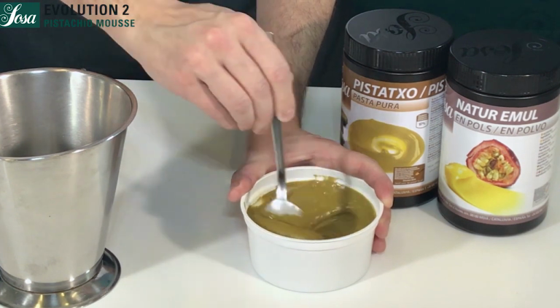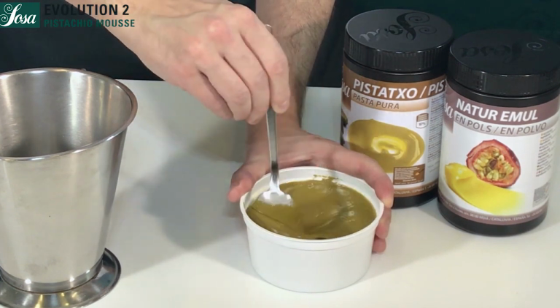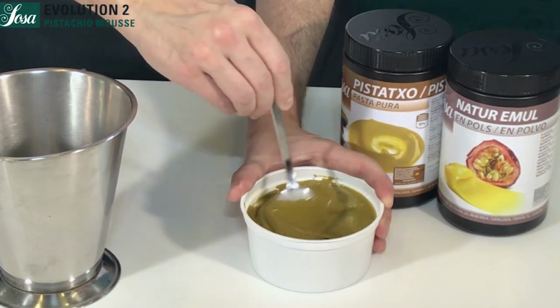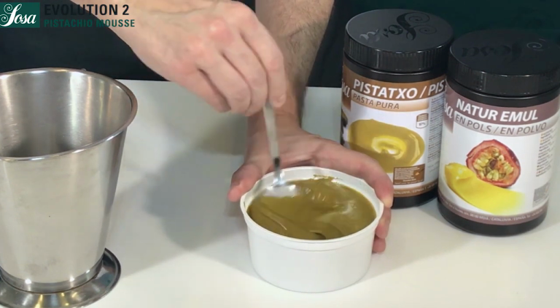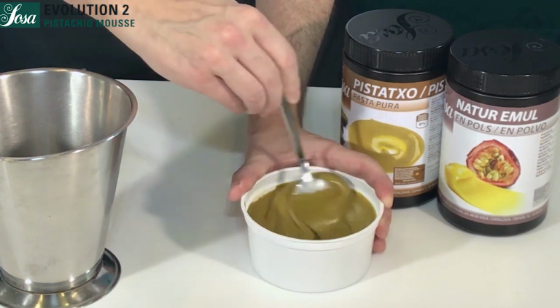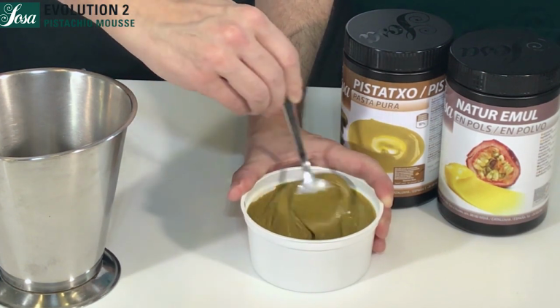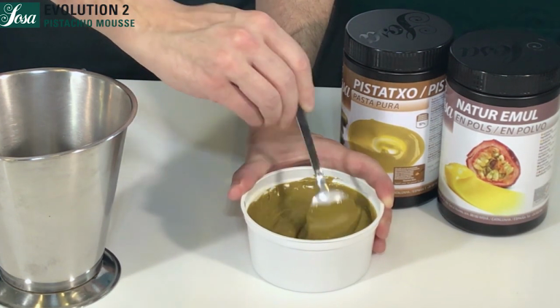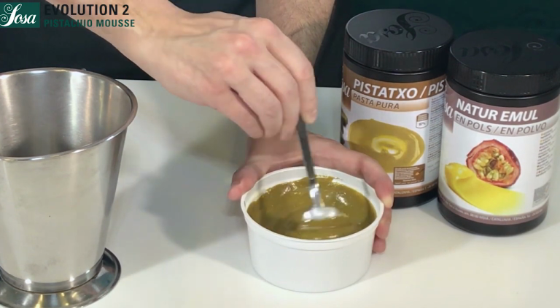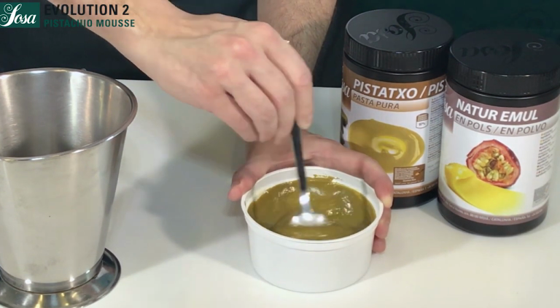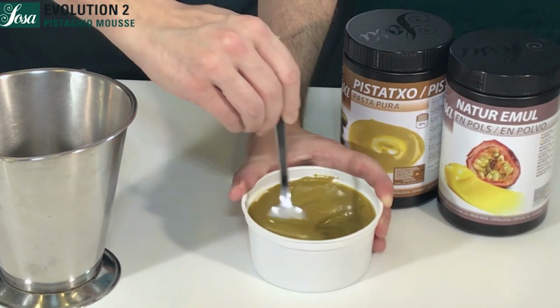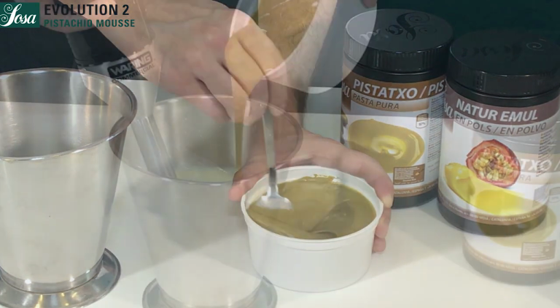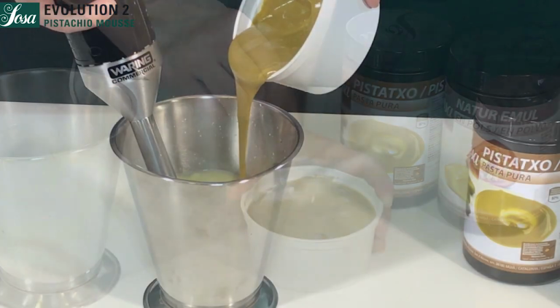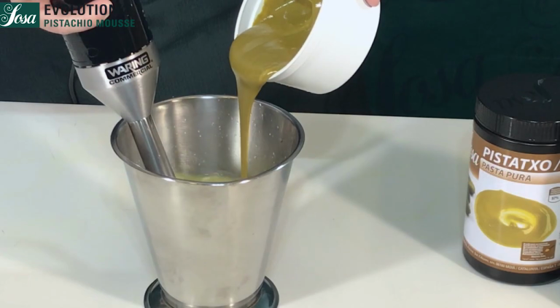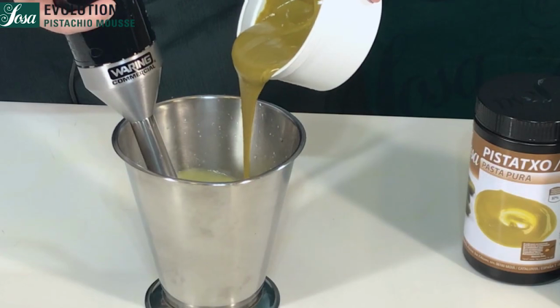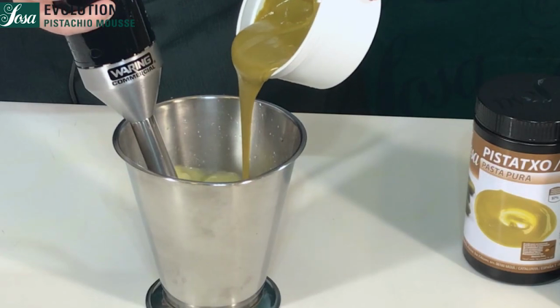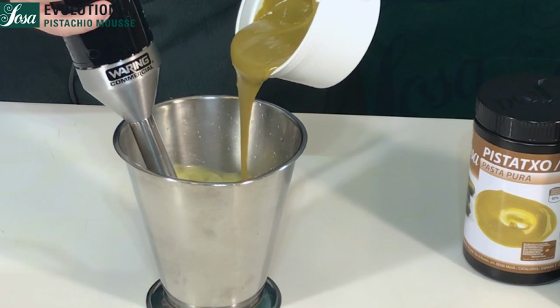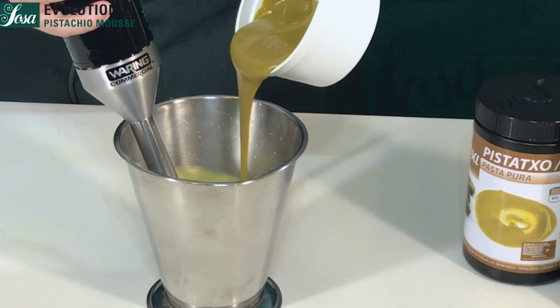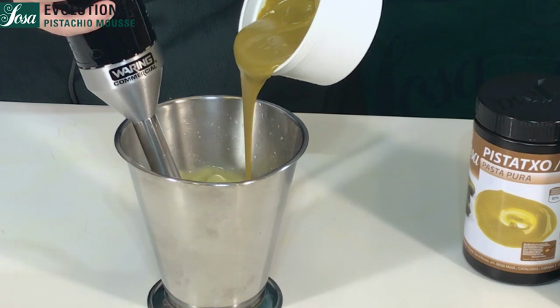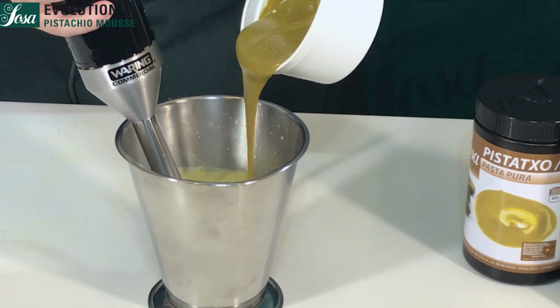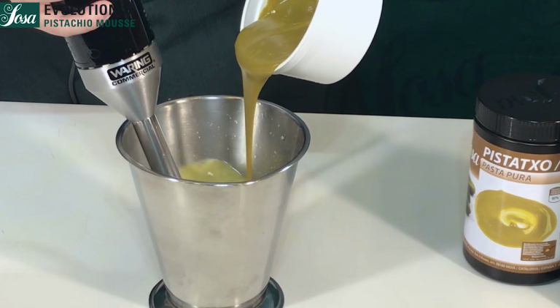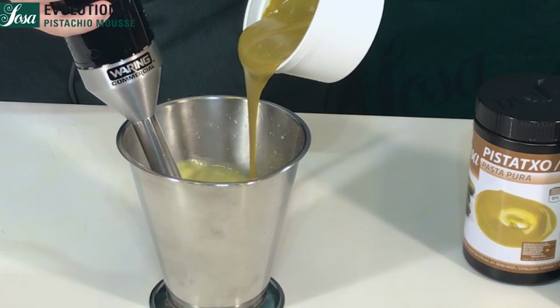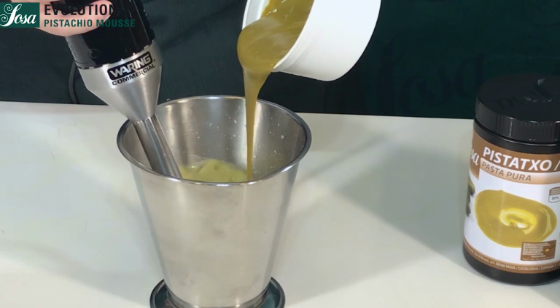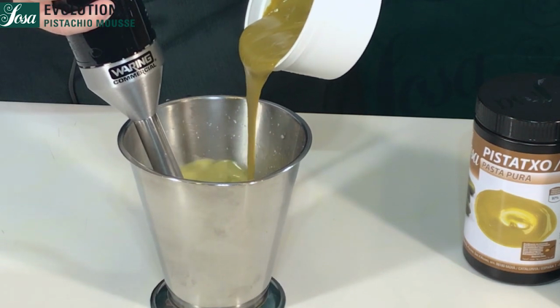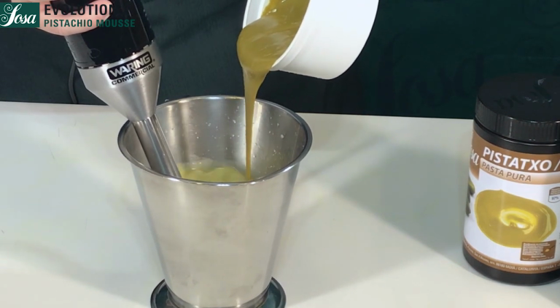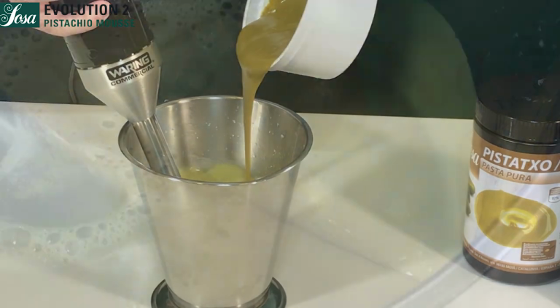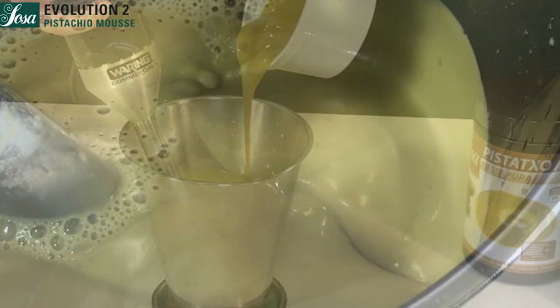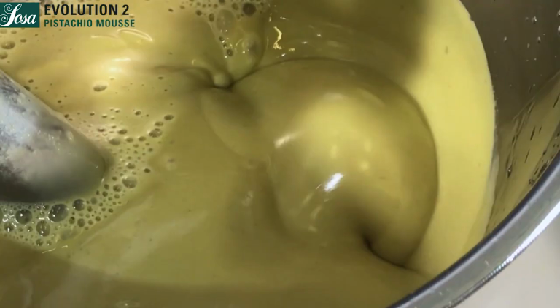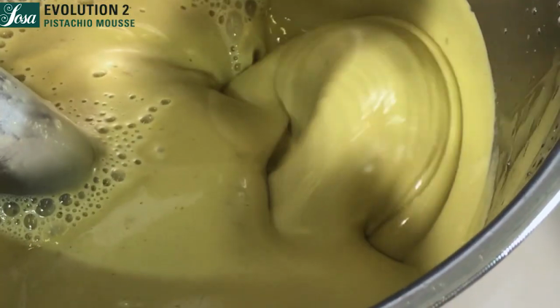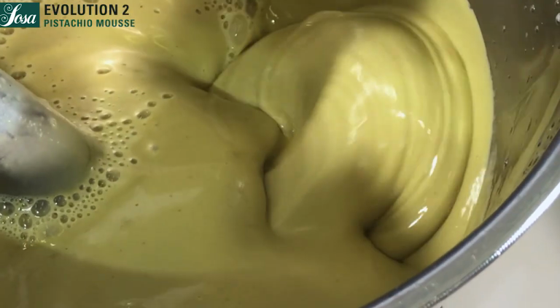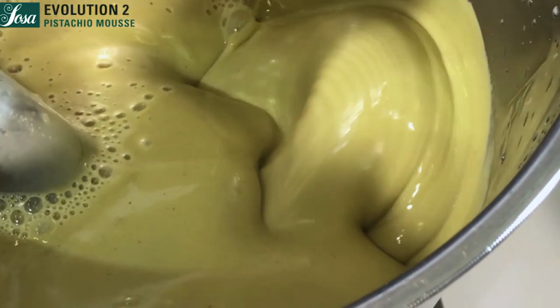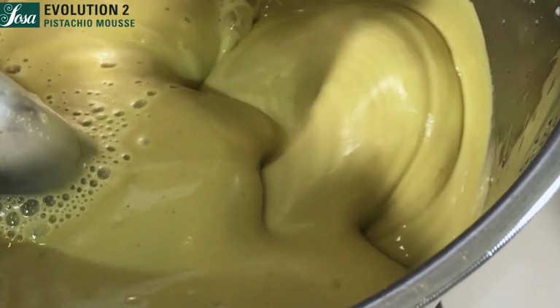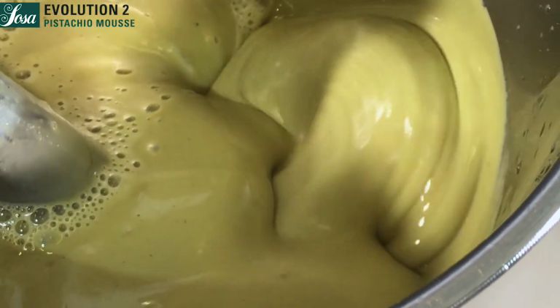We pour that elaboration into the water and keep stirring for a minute until we get a nice and fine combination.